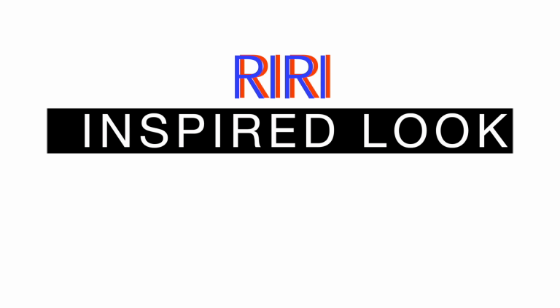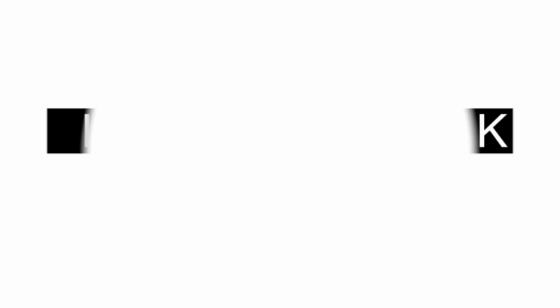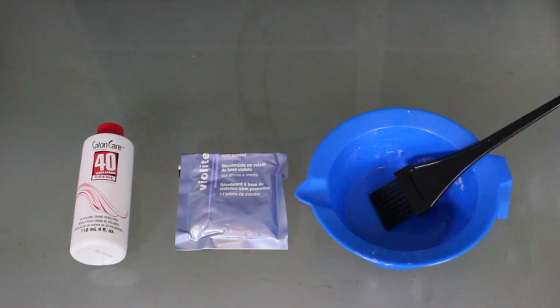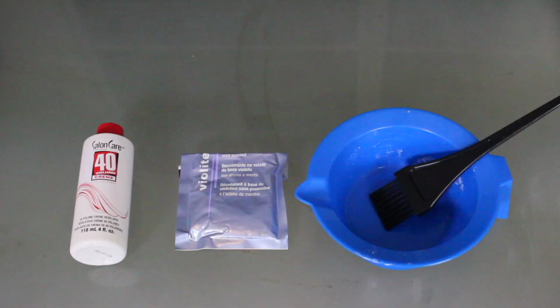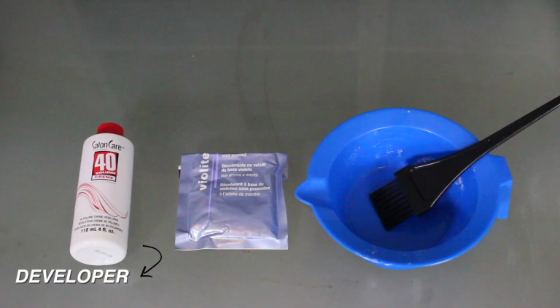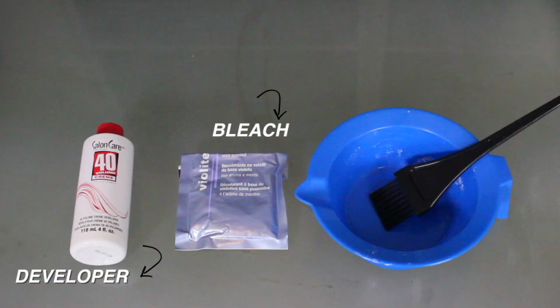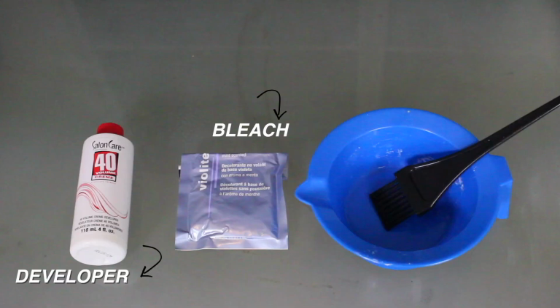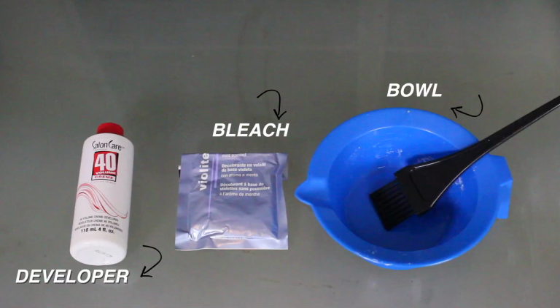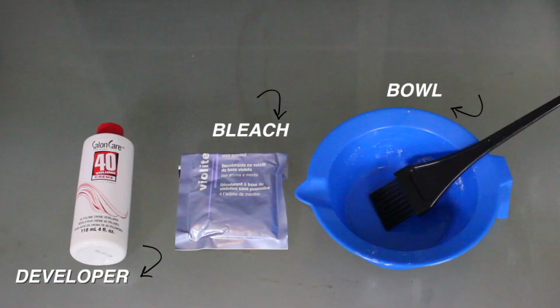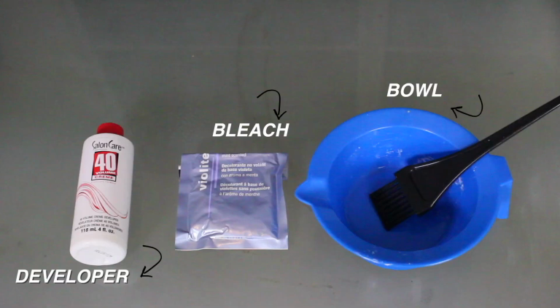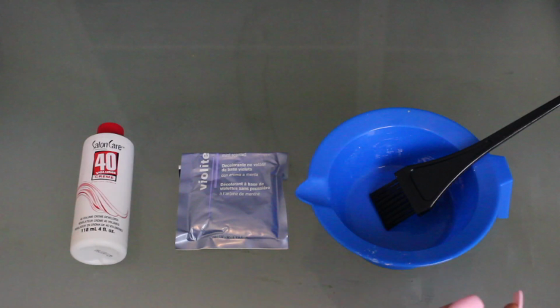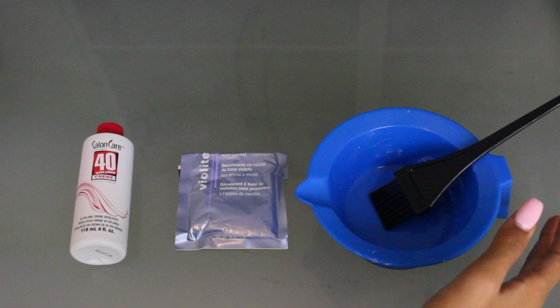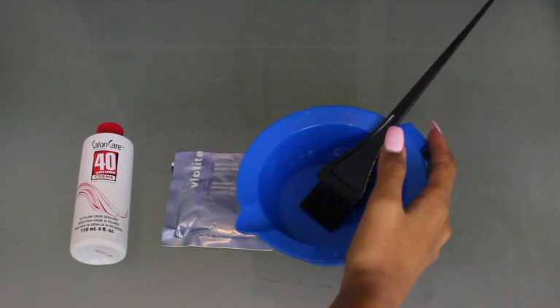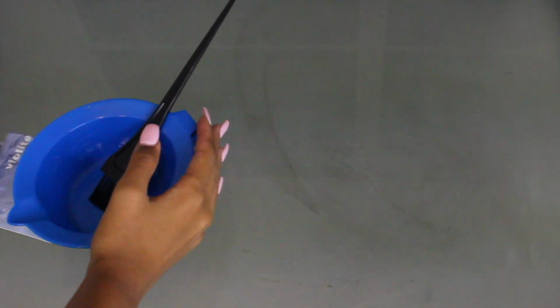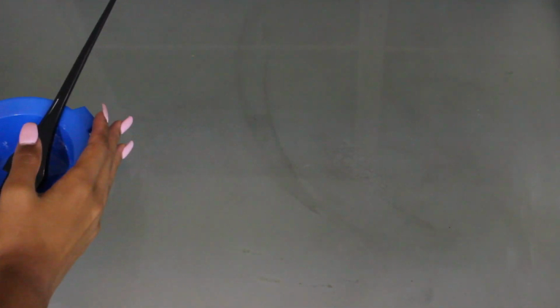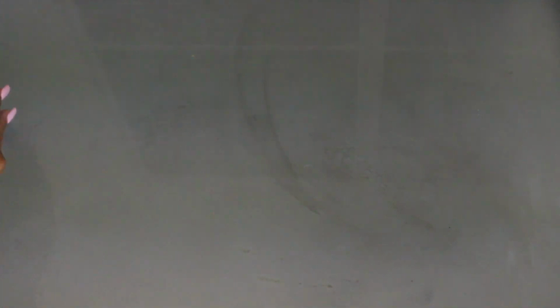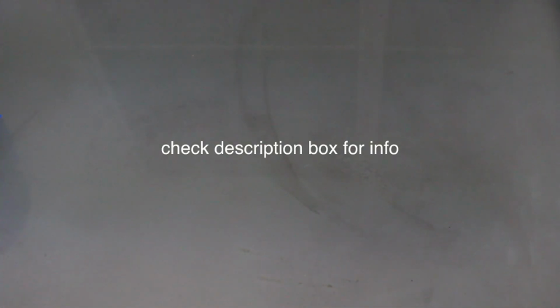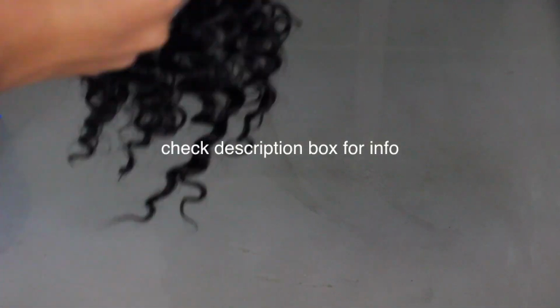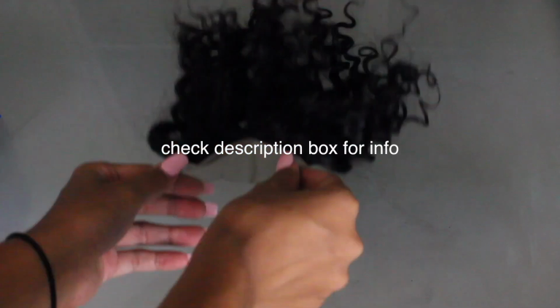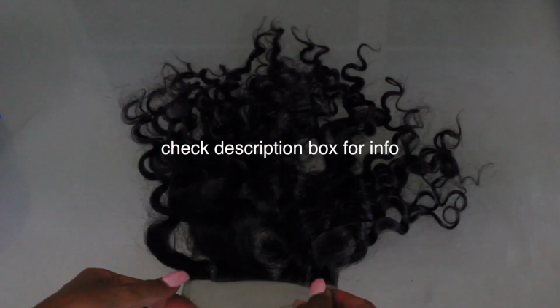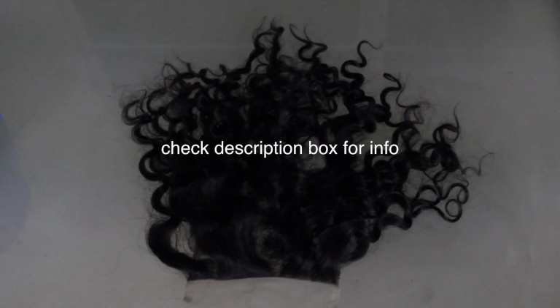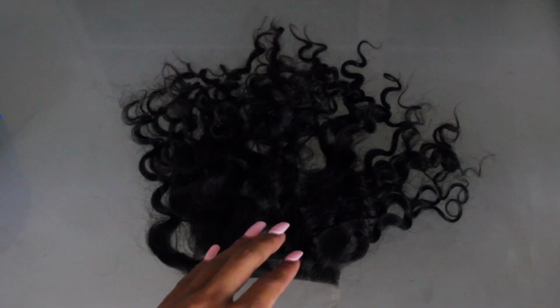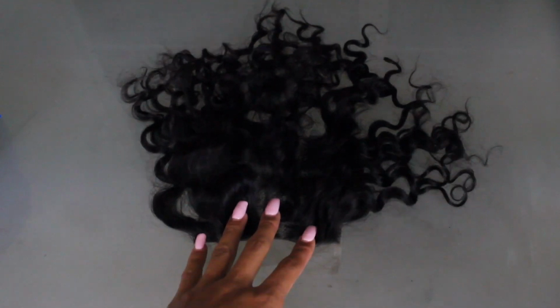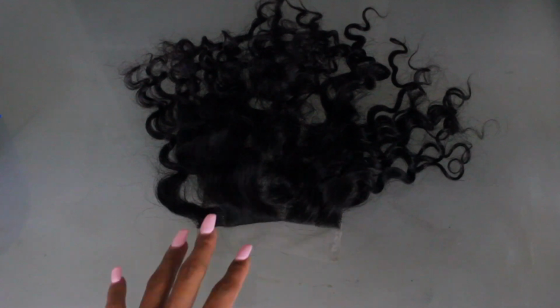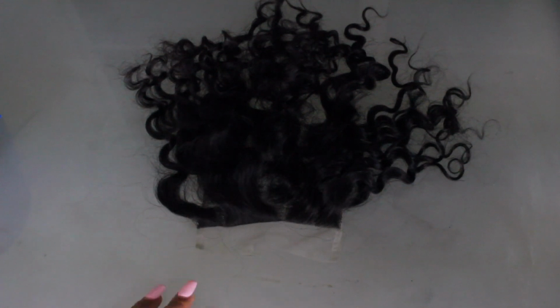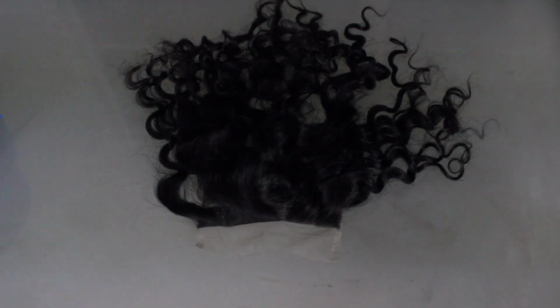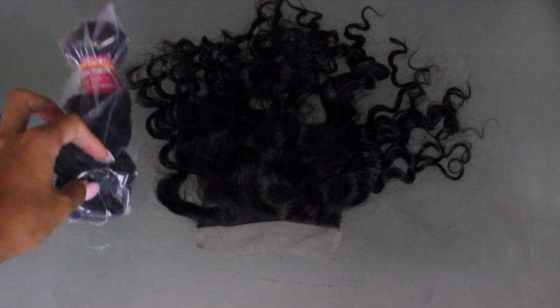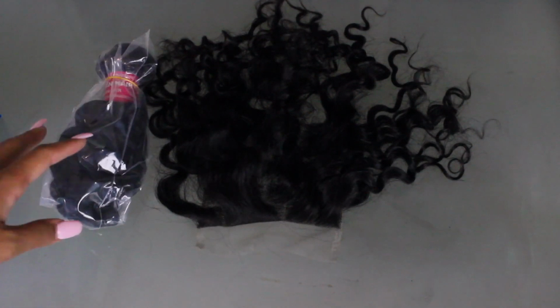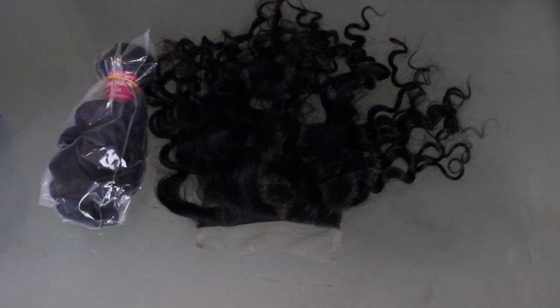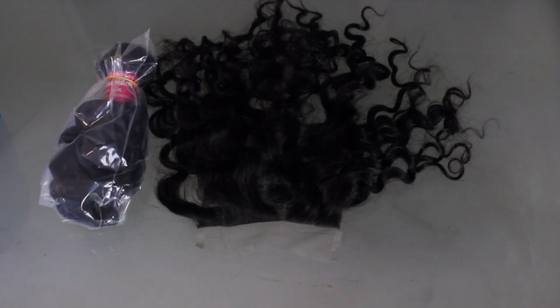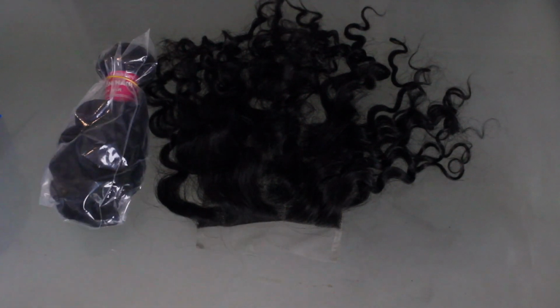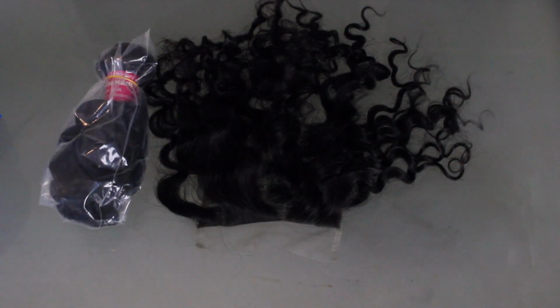I teamed up with Julie Hair to make my very first wig ever. I'll leave all the information you need down in the description box. This came with a closure and three bundles, but I only ended up using two, which is why I'm only showing you the two.